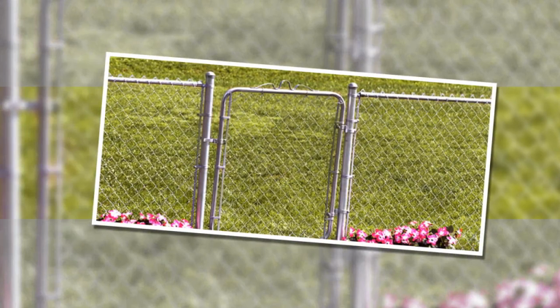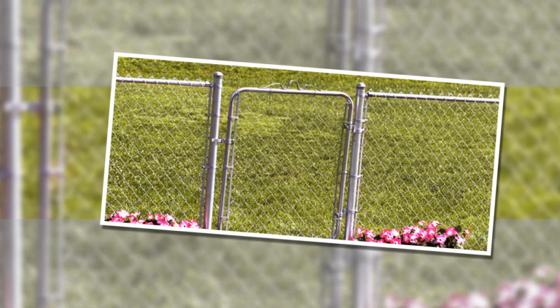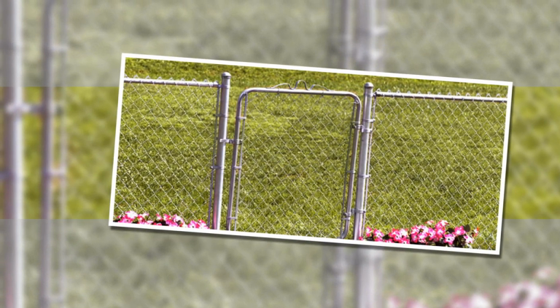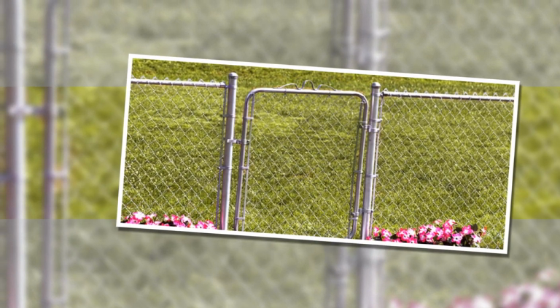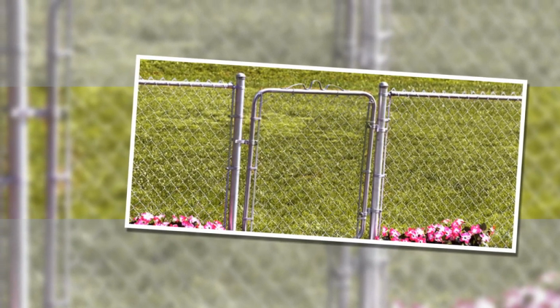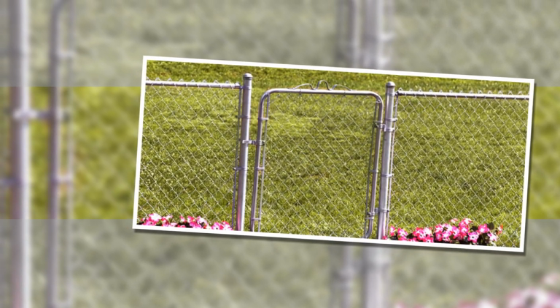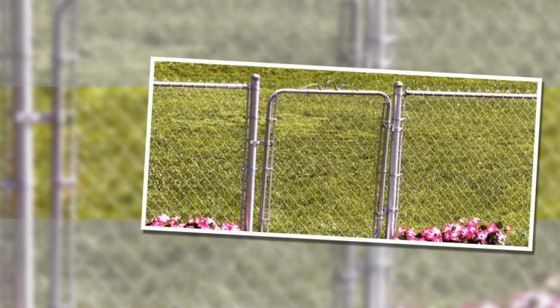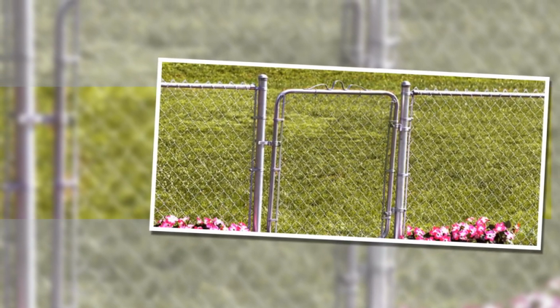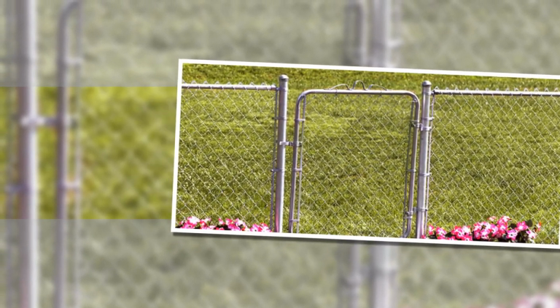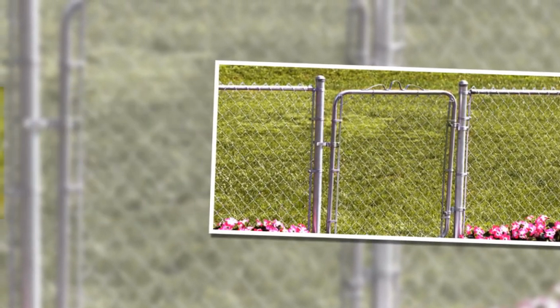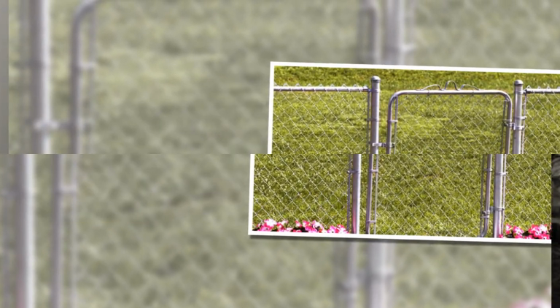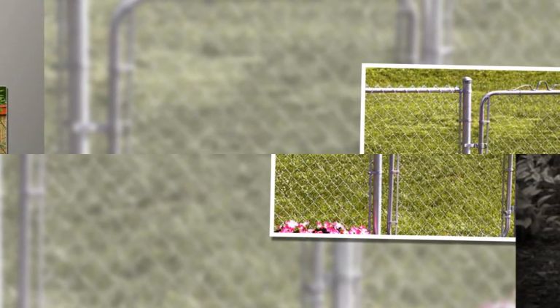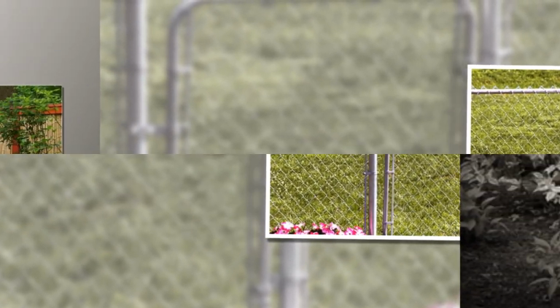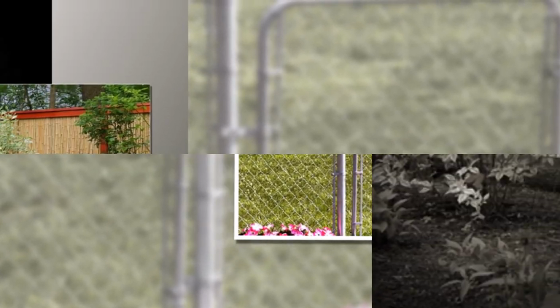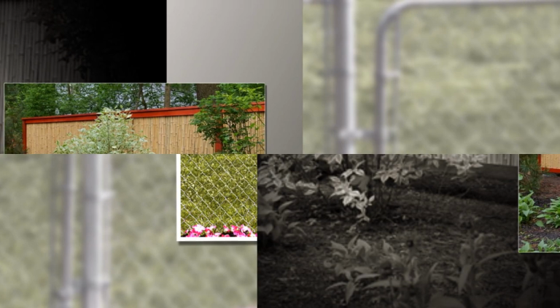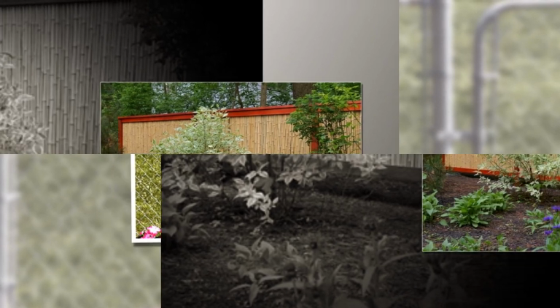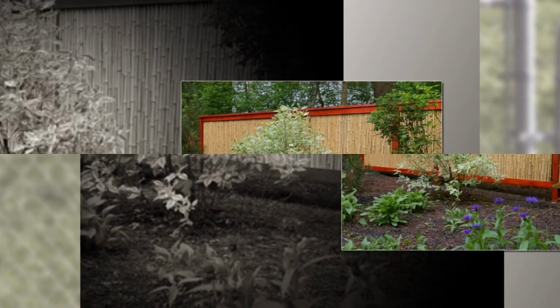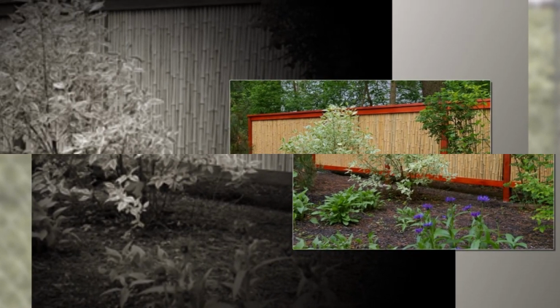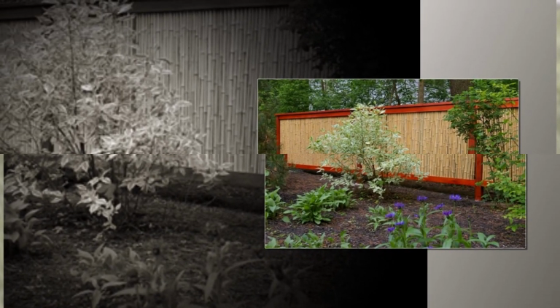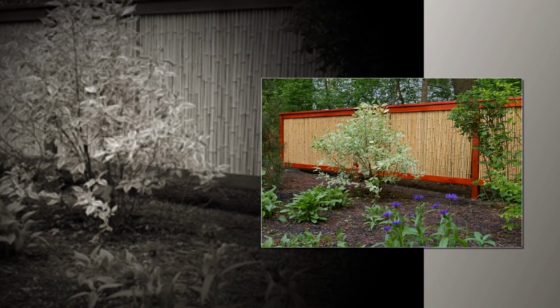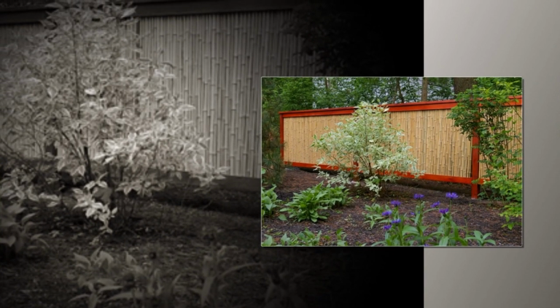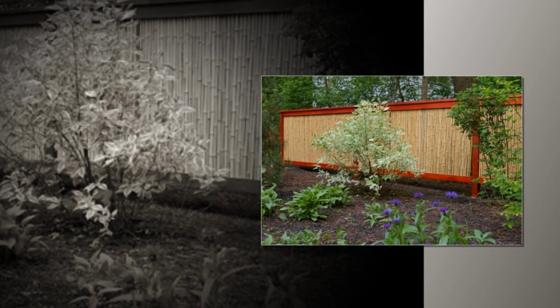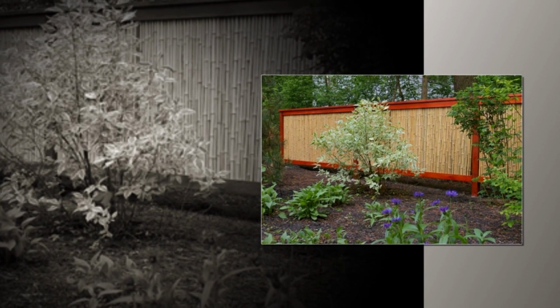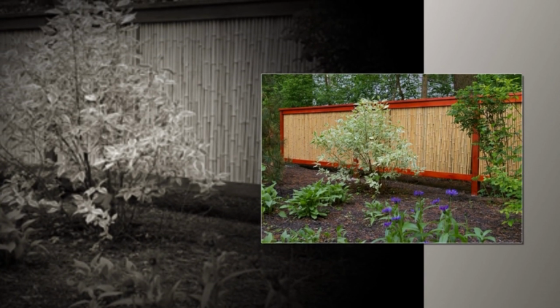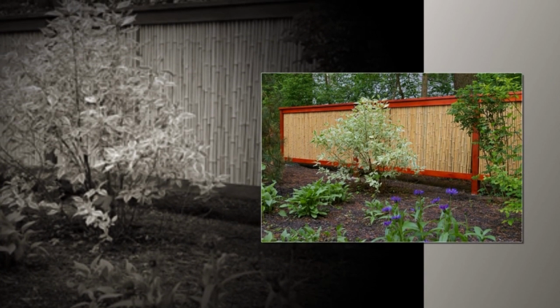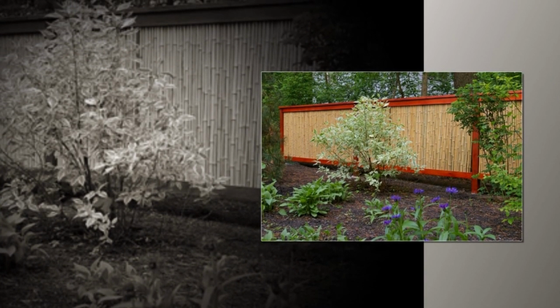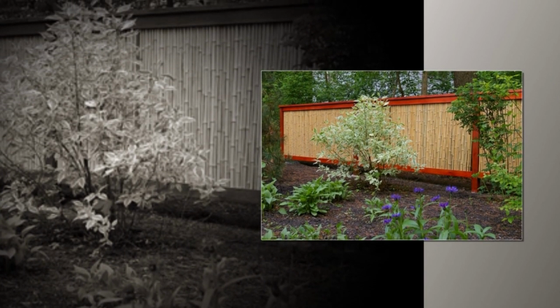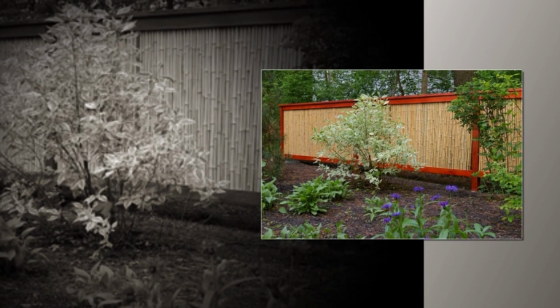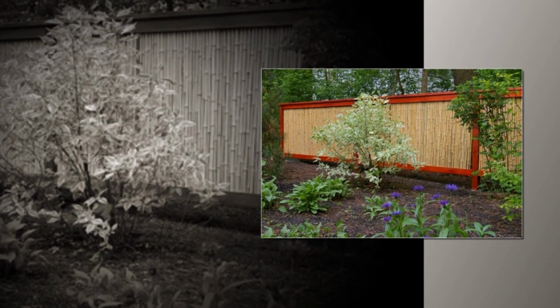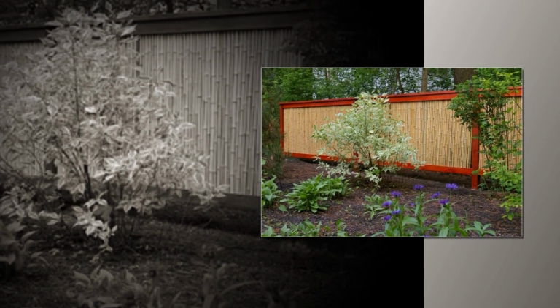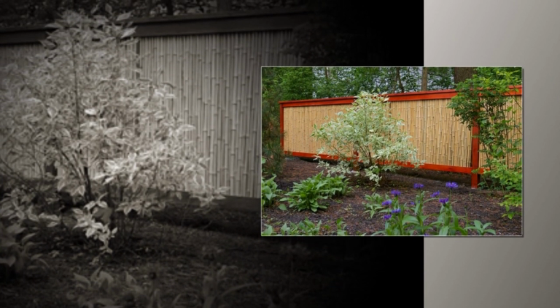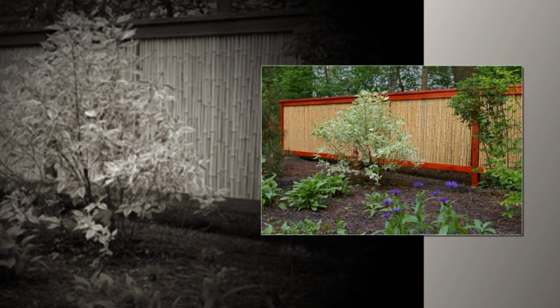Chainlink fencing isn't attractive looking and is an eyesore. What if you could purchase a fence that not only was sturdy, but looked amazing? Let me introduce you to Bamboo Fencing.